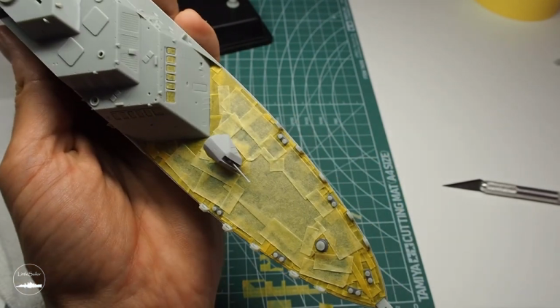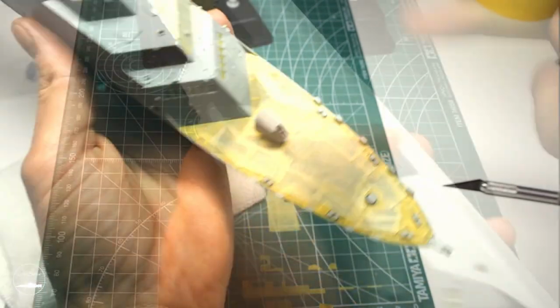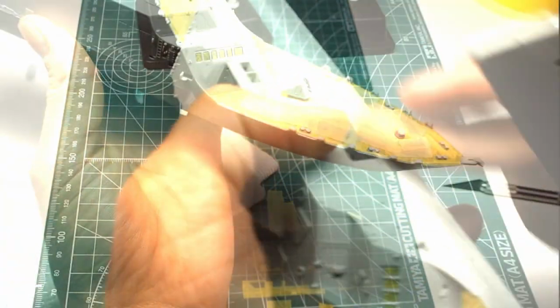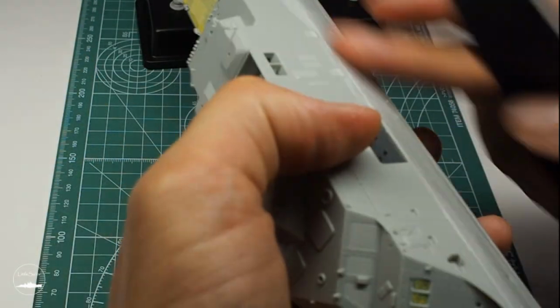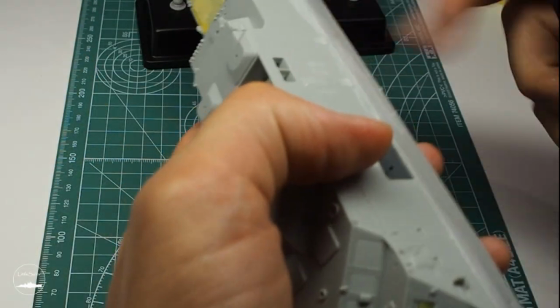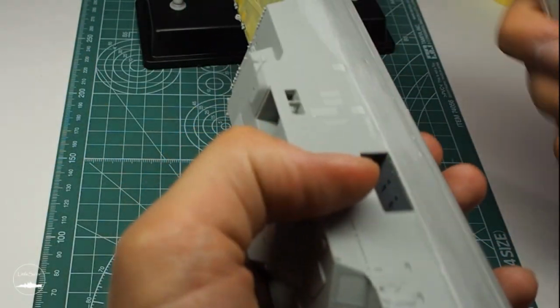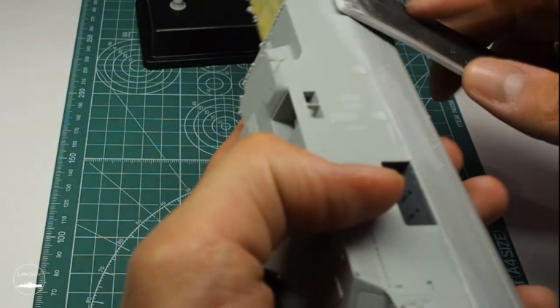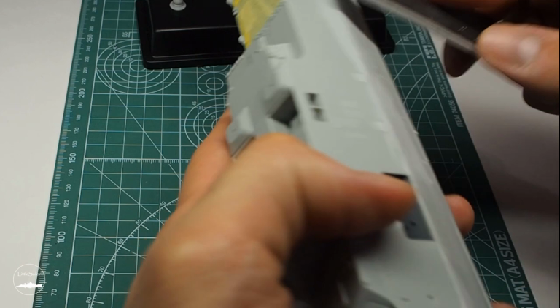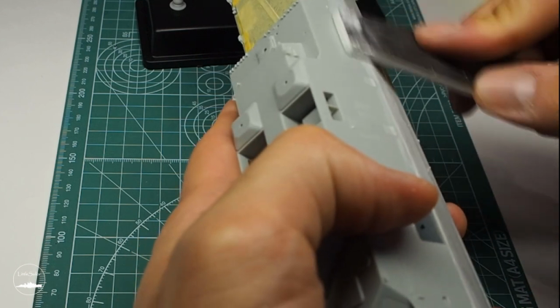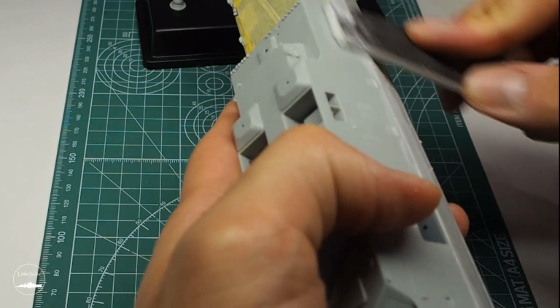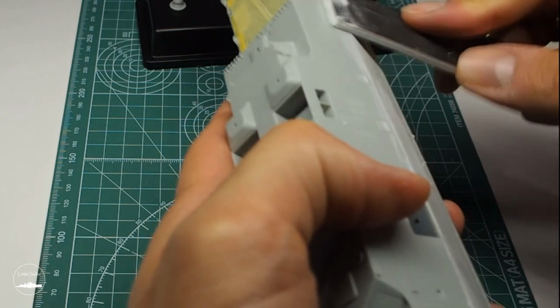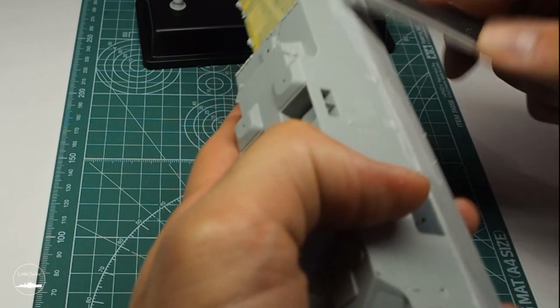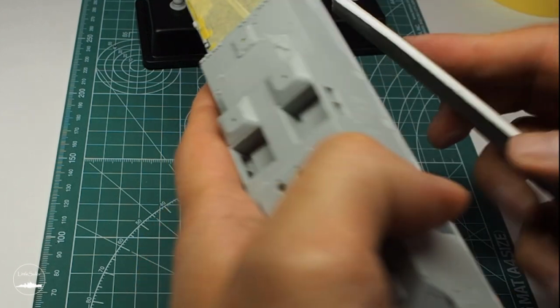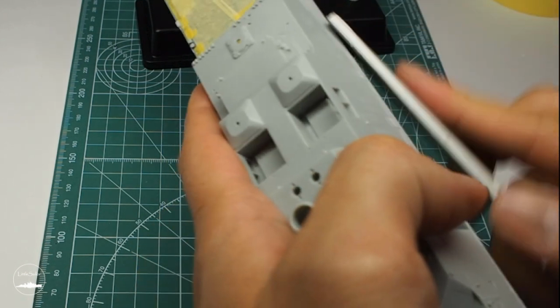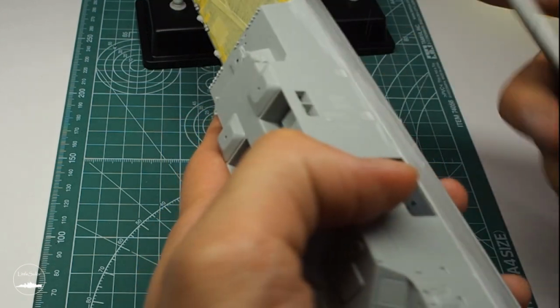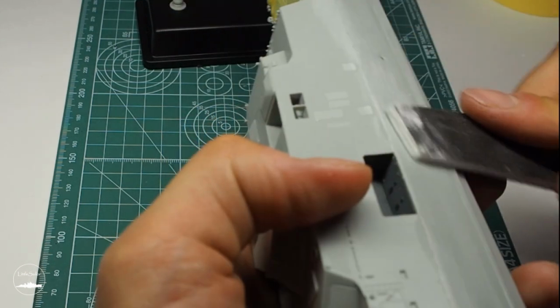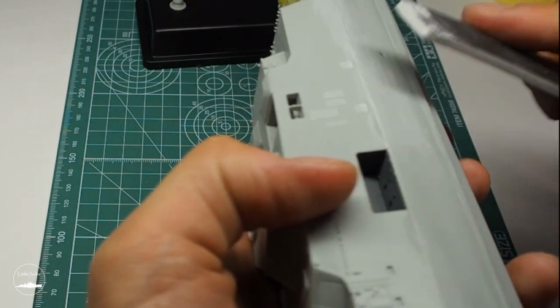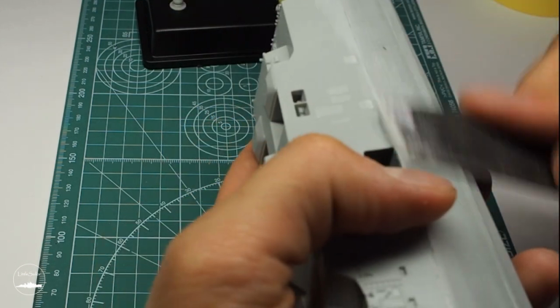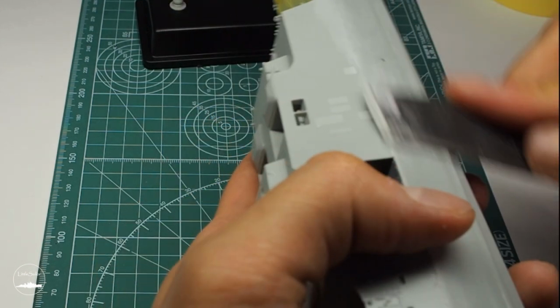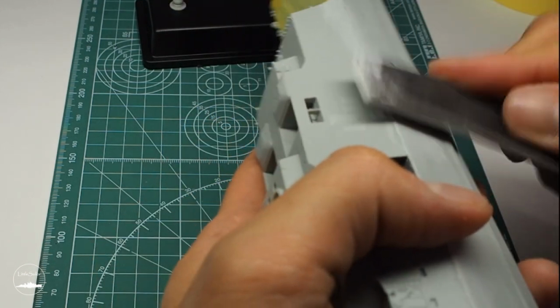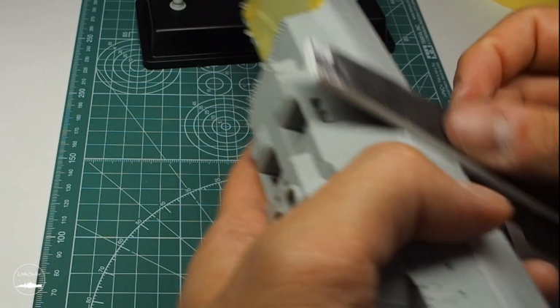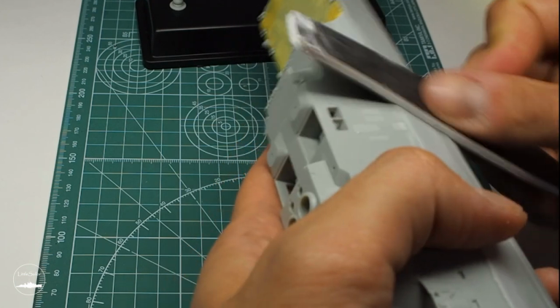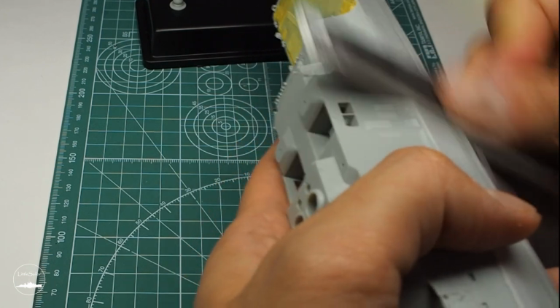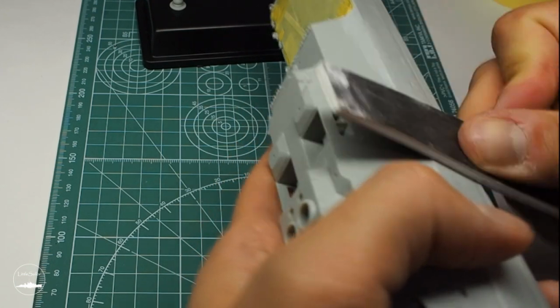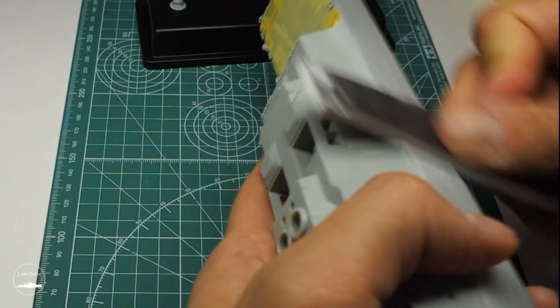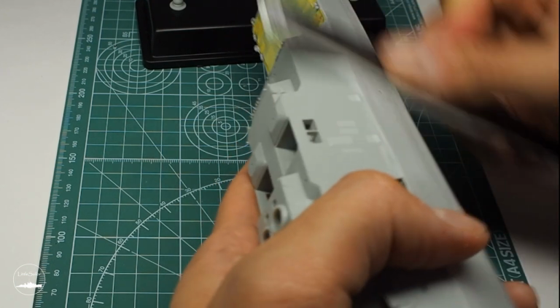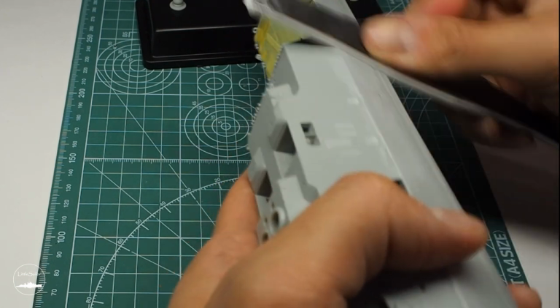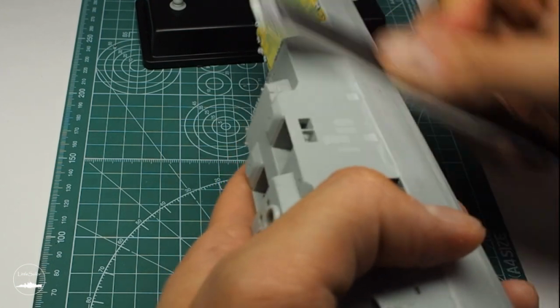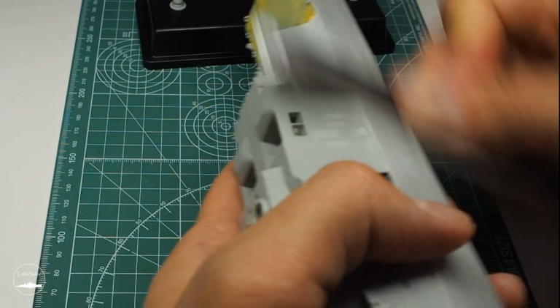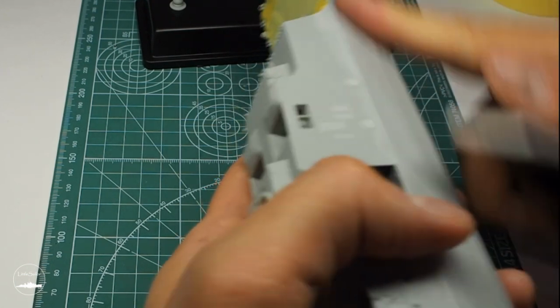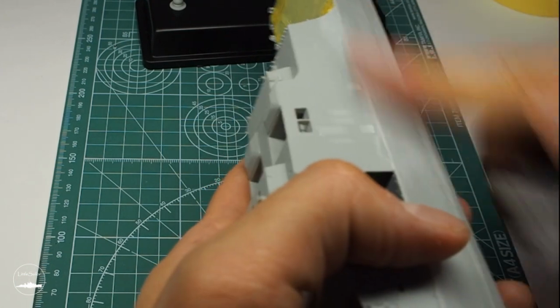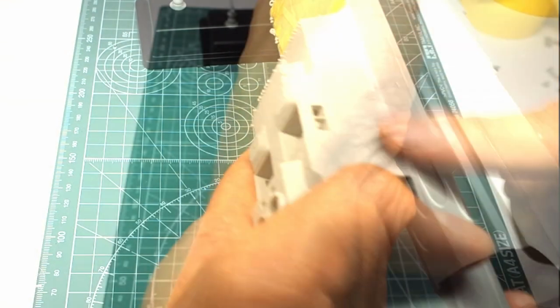After masking I started grinding and leveling the previously filled gap. Grinding at this point wasn't easy as I didn't want to grind the elements on the hull.